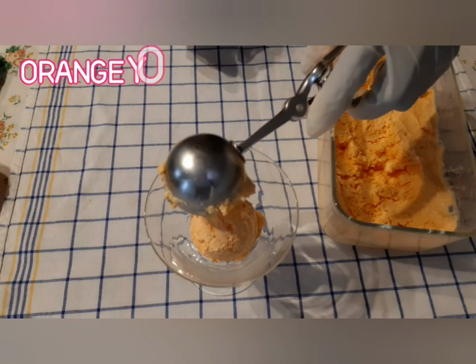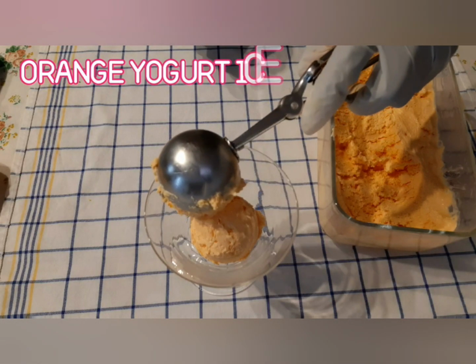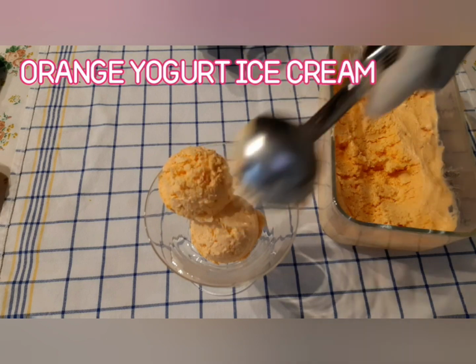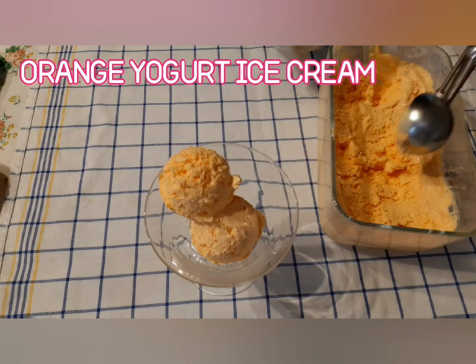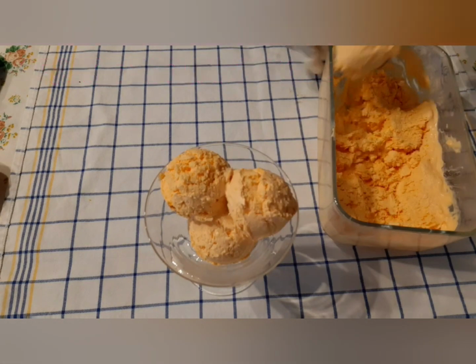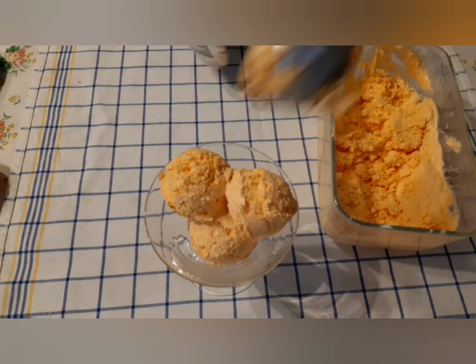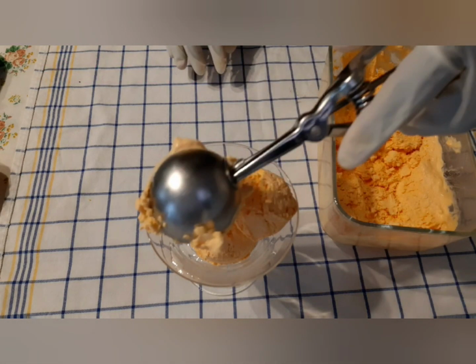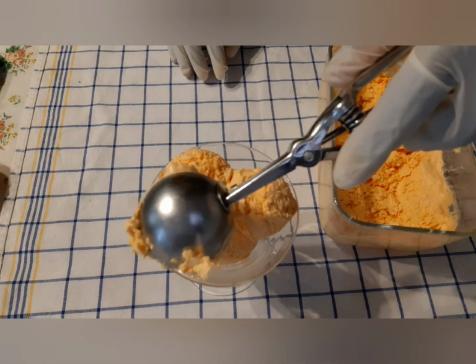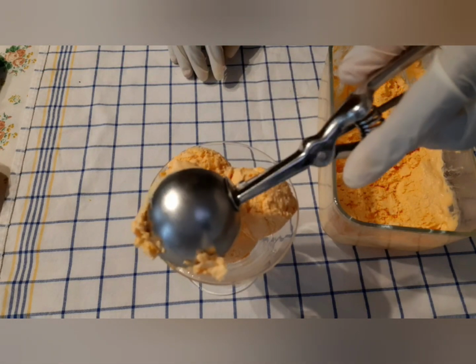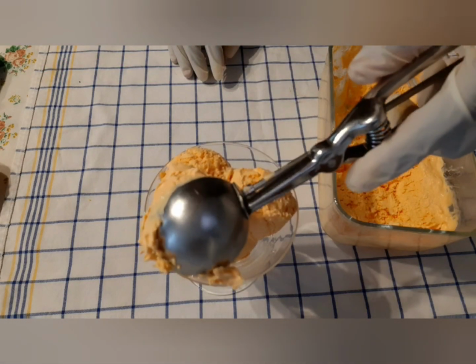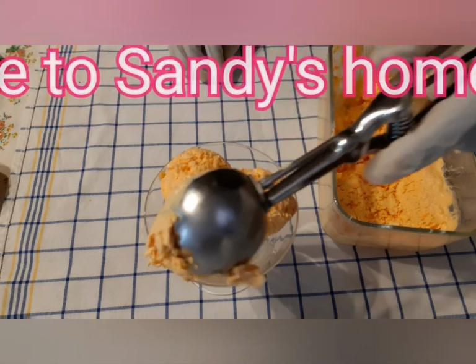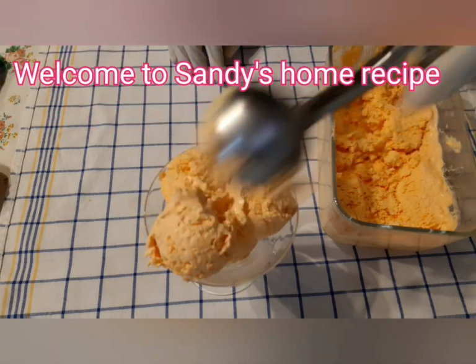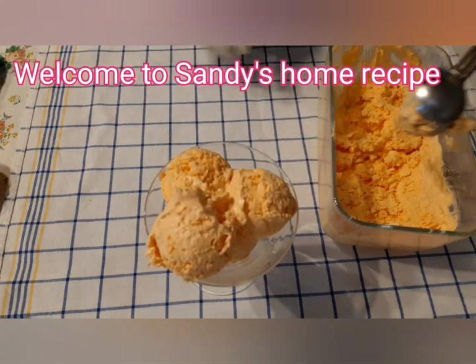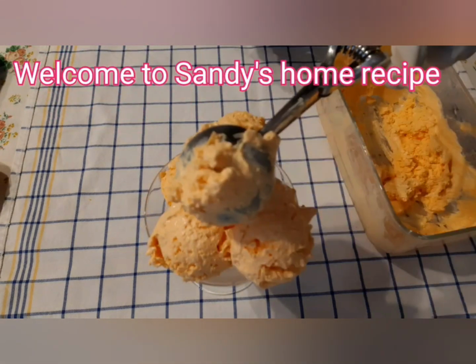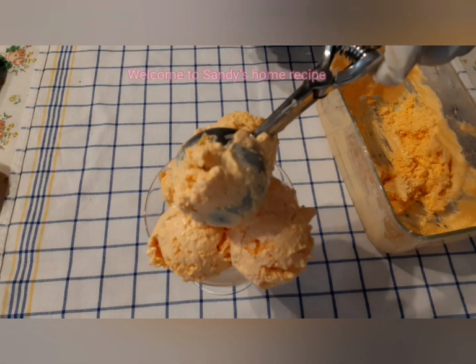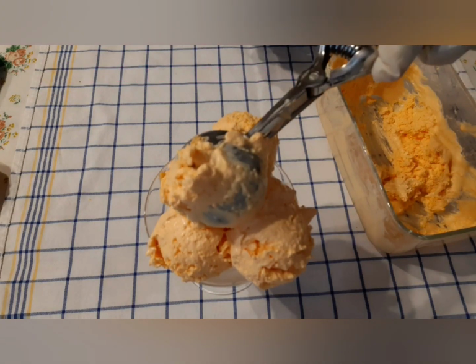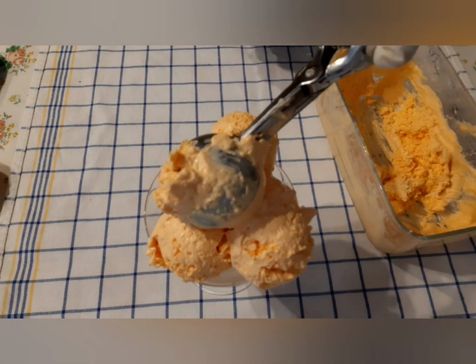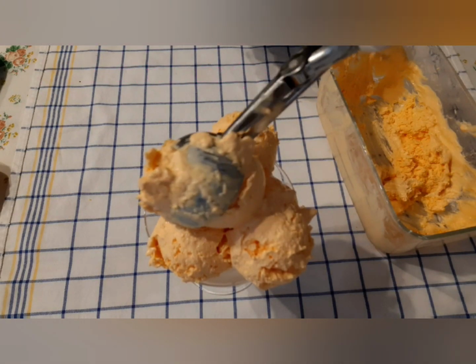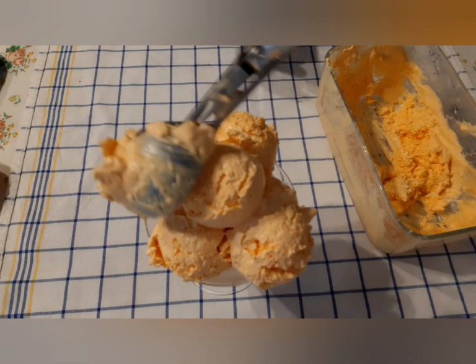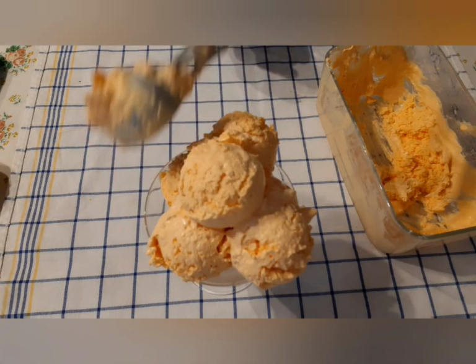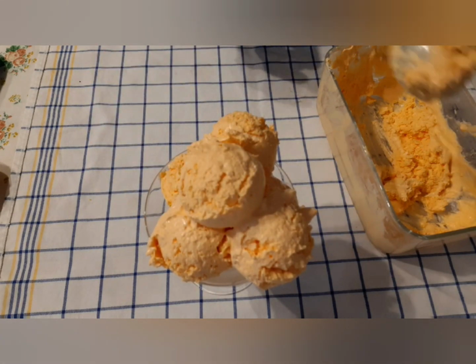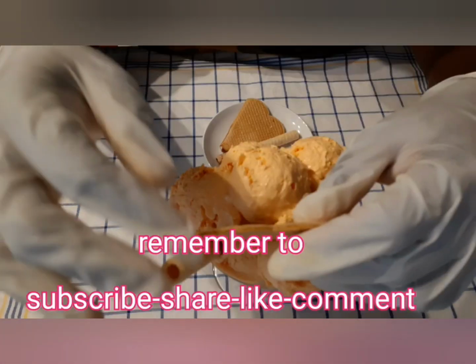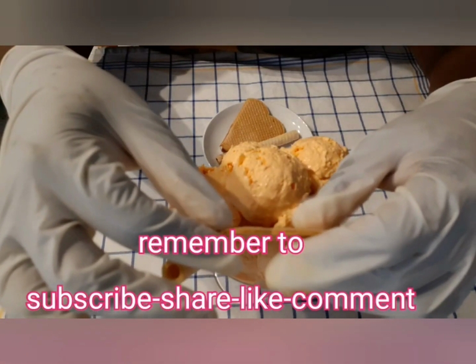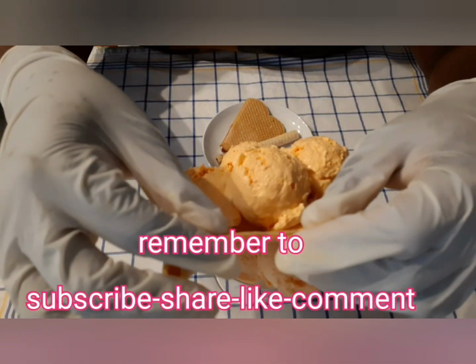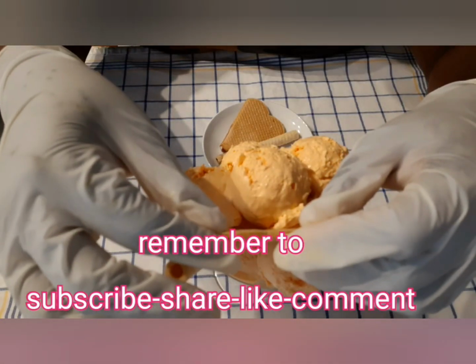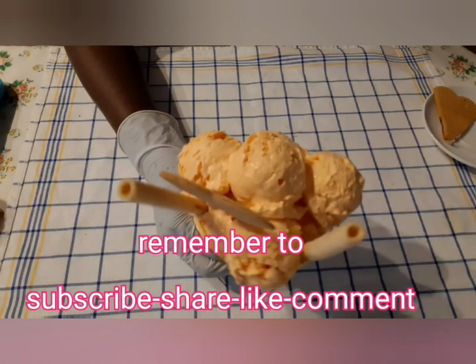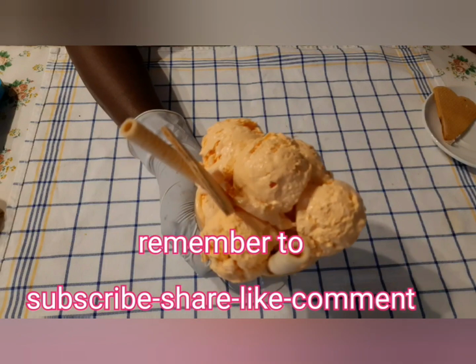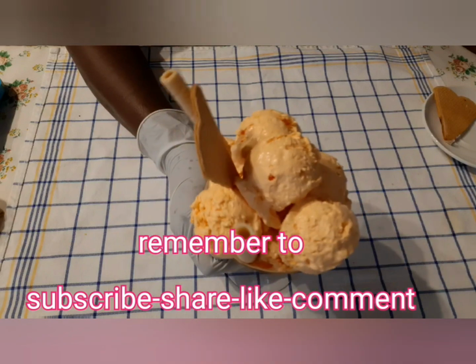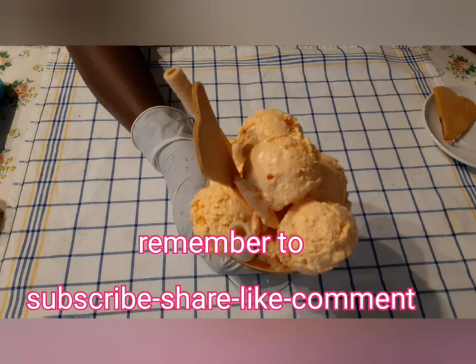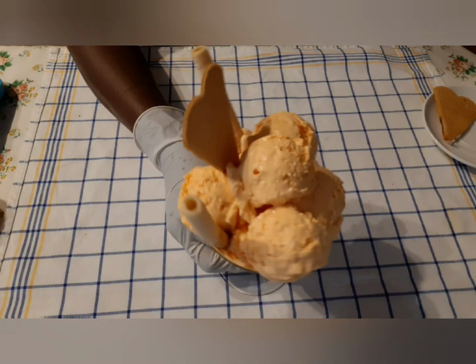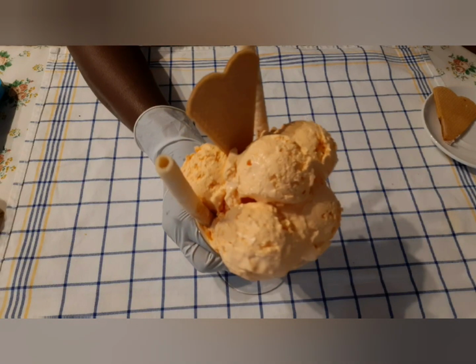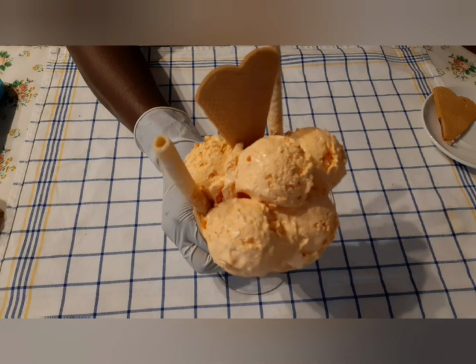Hello Charity Viewers! Welcome back to Sandy Home Recipe. I am going to talk about Sandy Home Recipe. If you want to share your video, don't forget to subscribe. If you want to like, don't forget to subscribe to the channel.